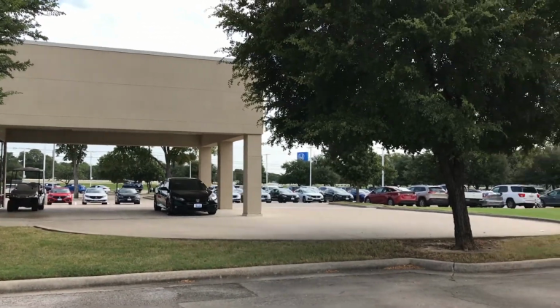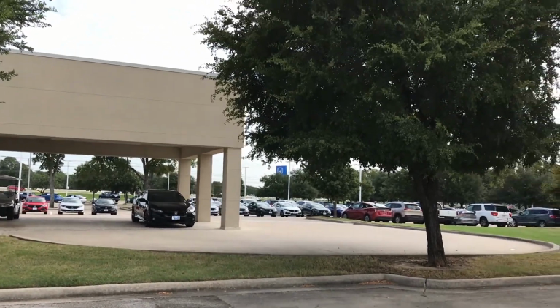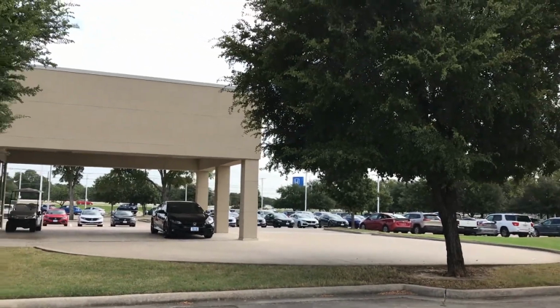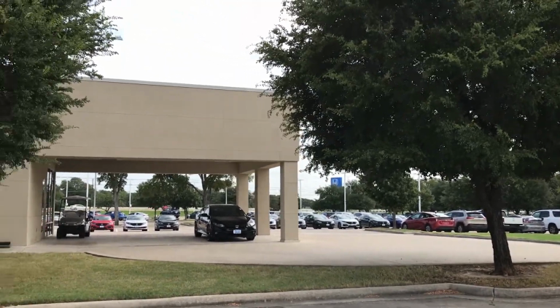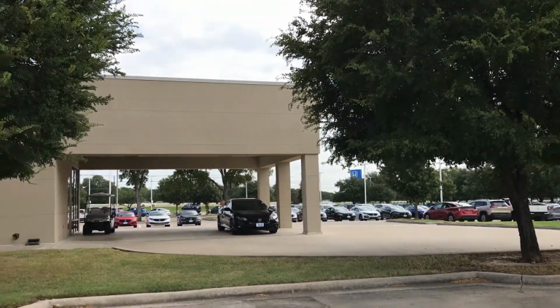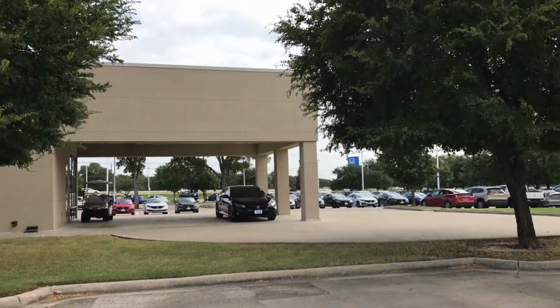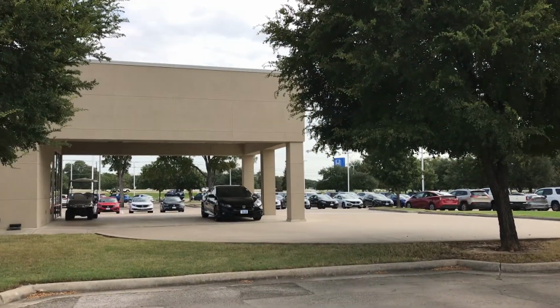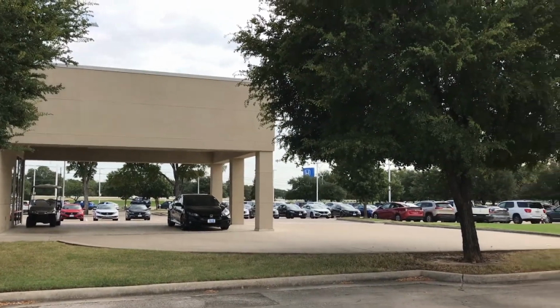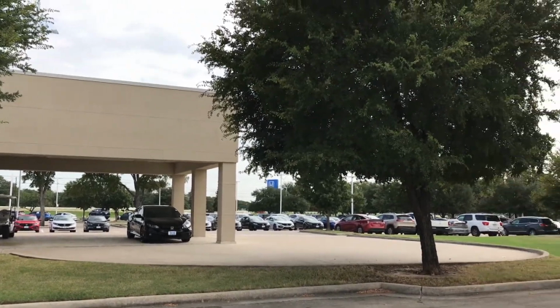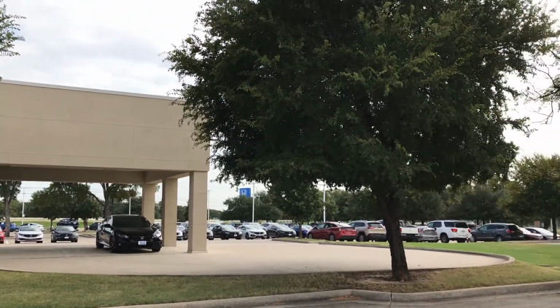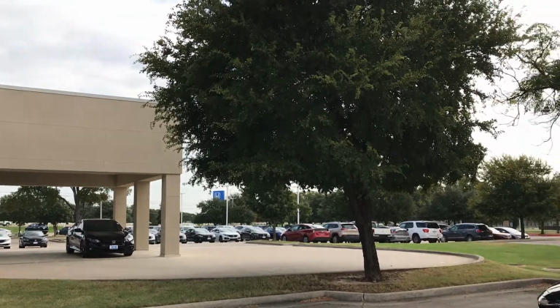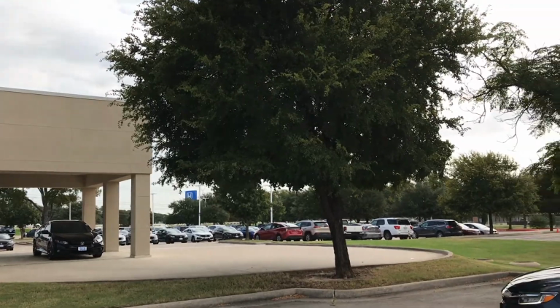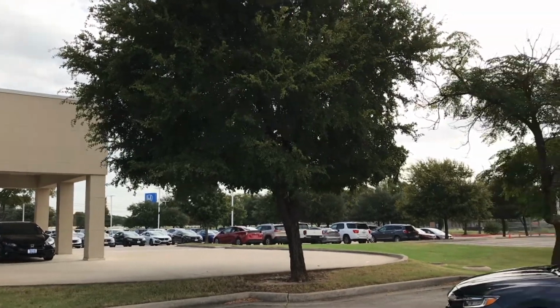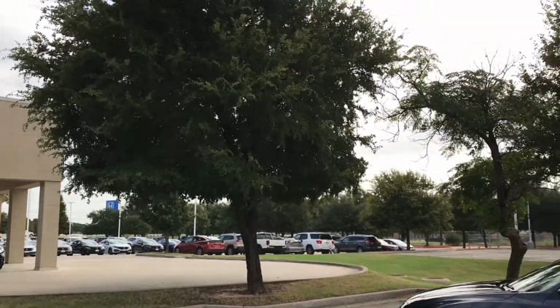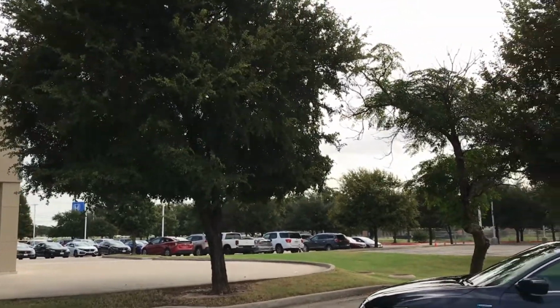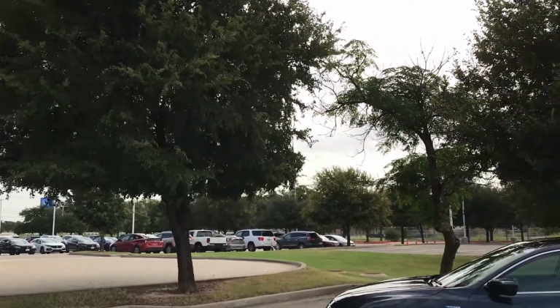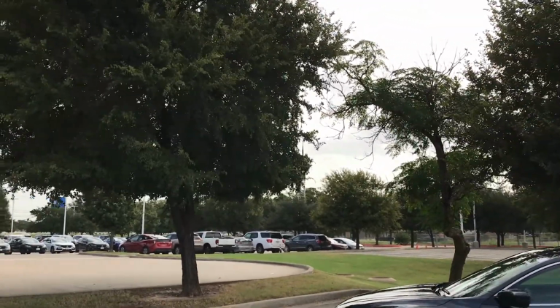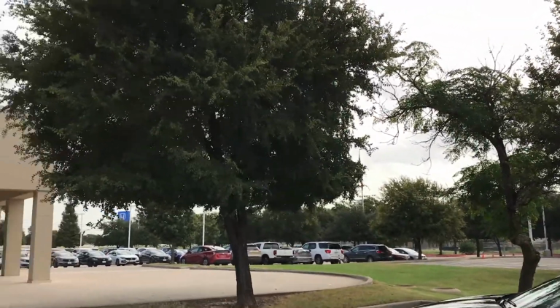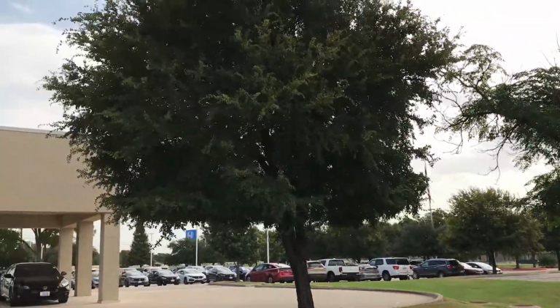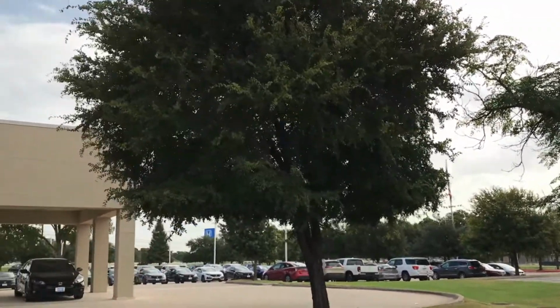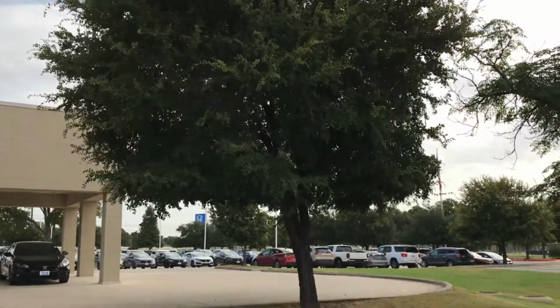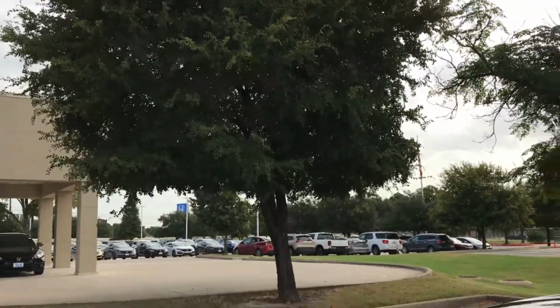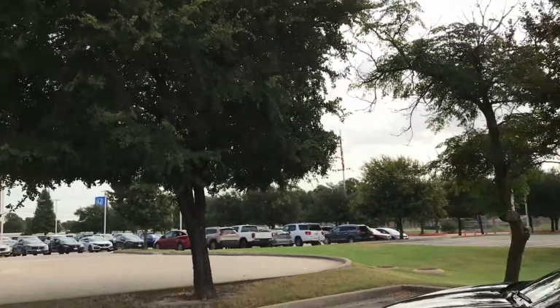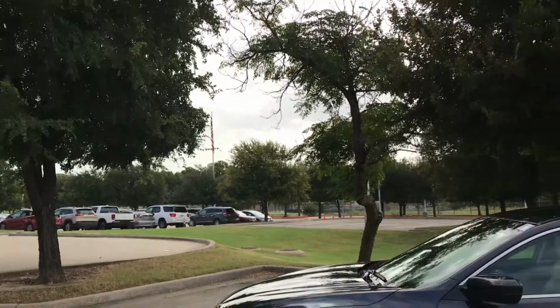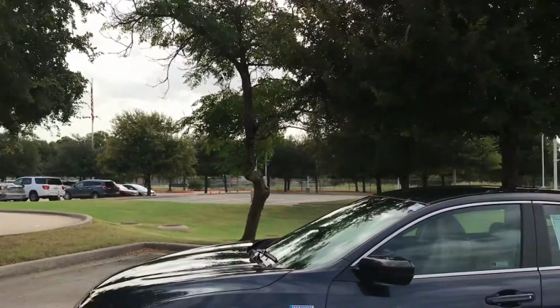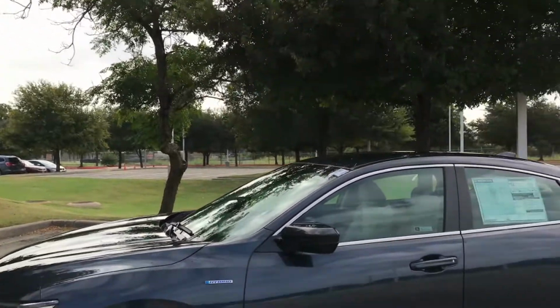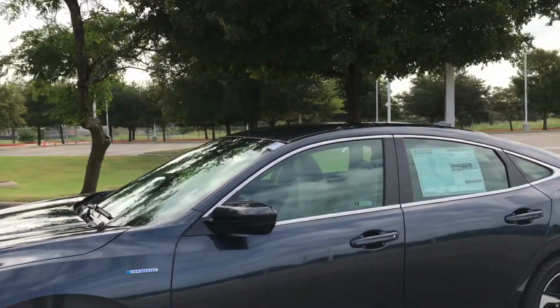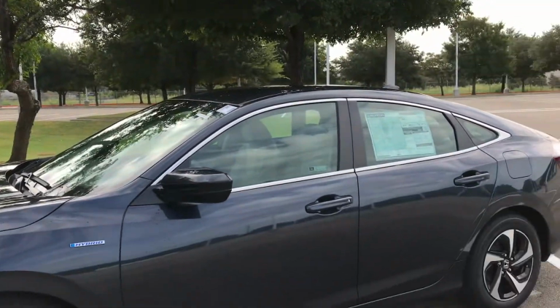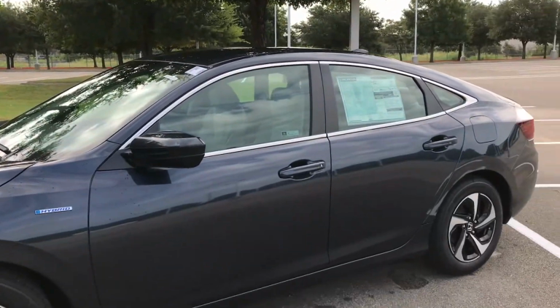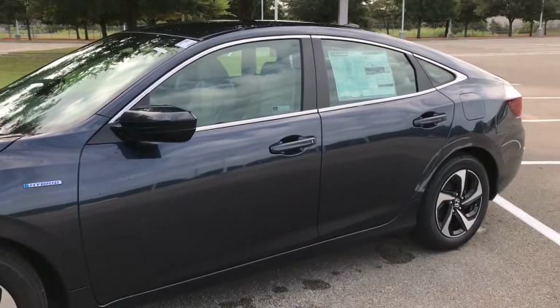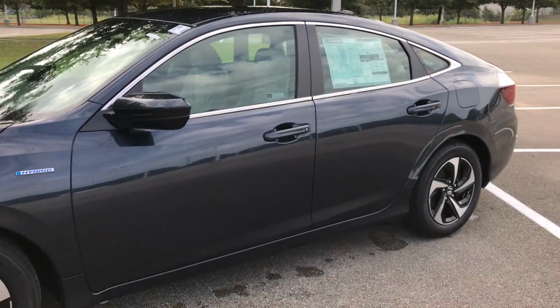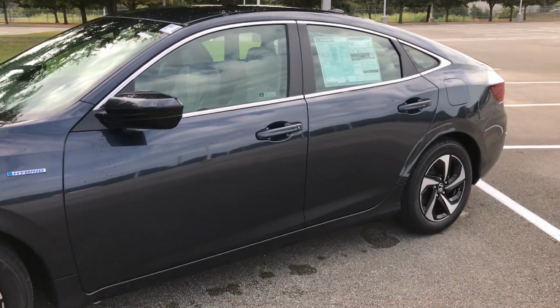Here's my insider tip: buy a used car only if you really, really need to — they are overpriced, period. Here's your car. This is Andres at Howdy Honda. Cheers.